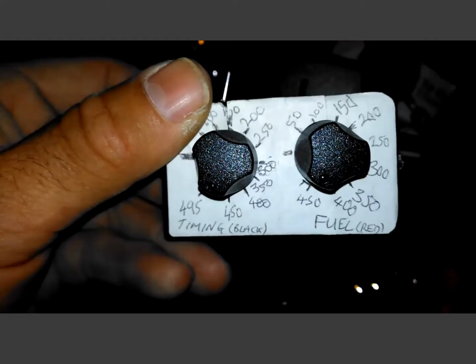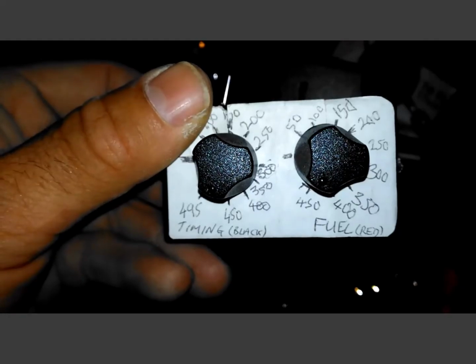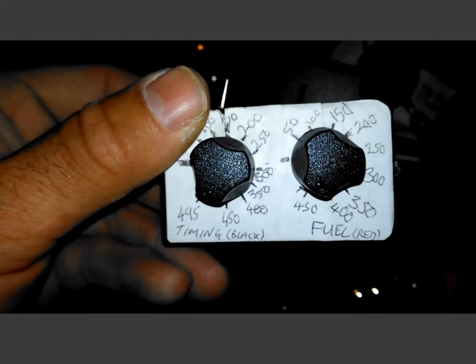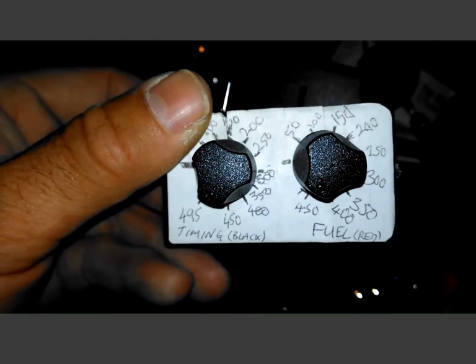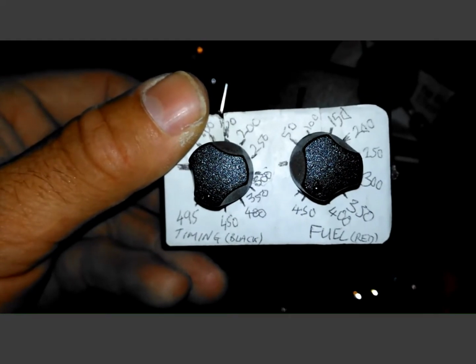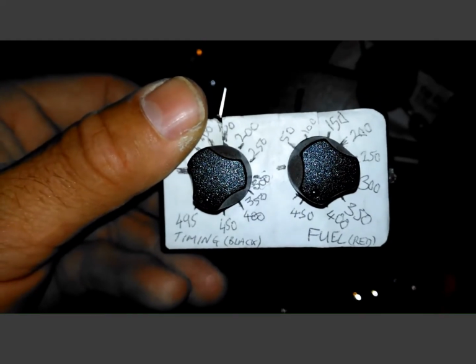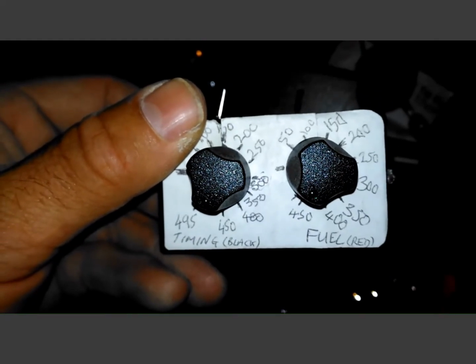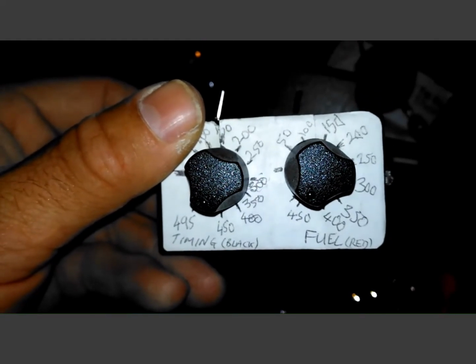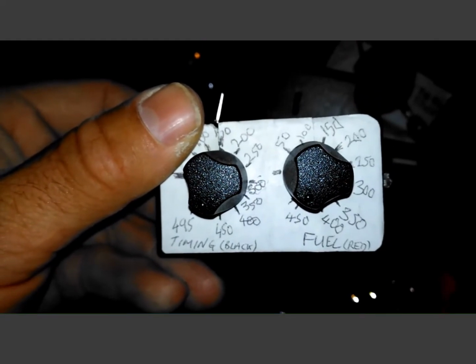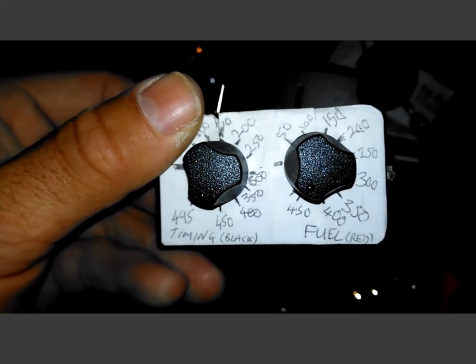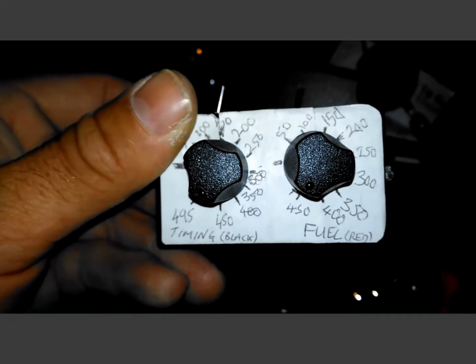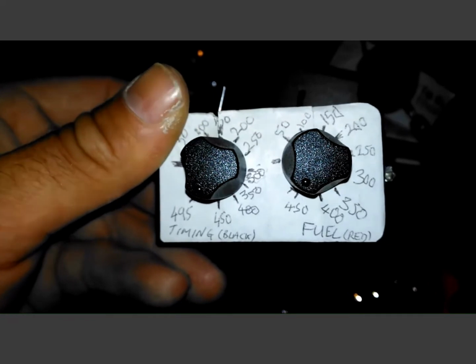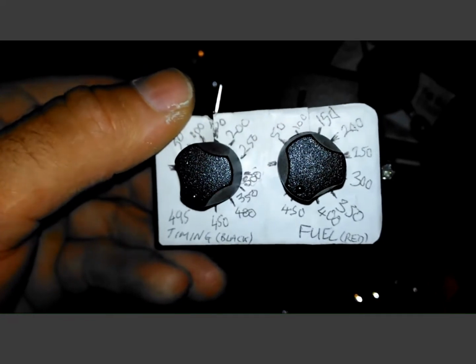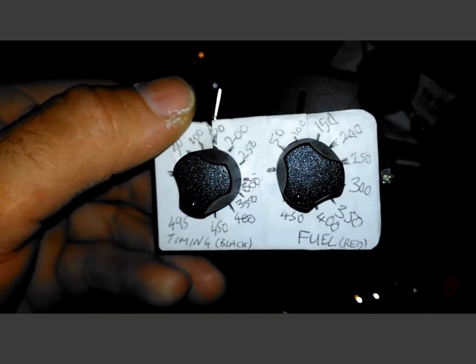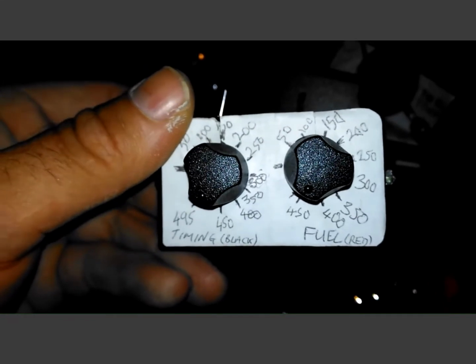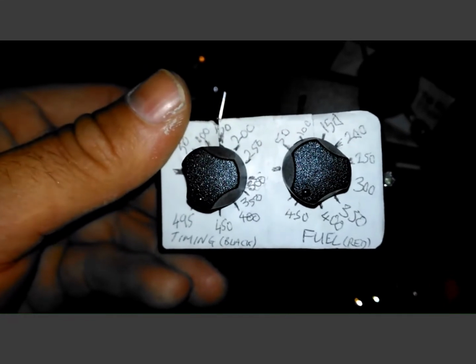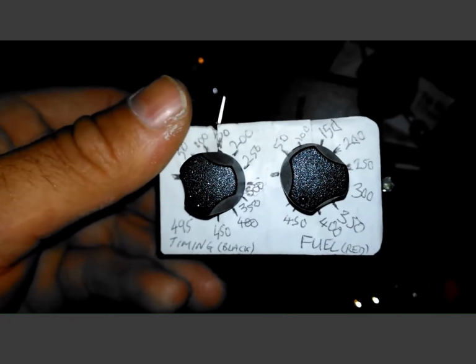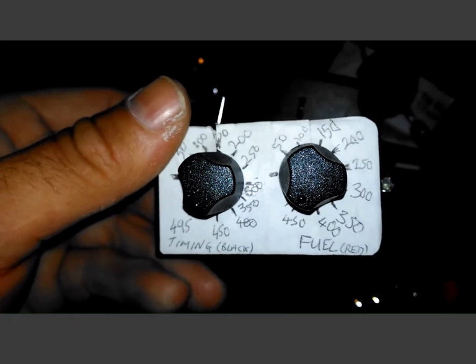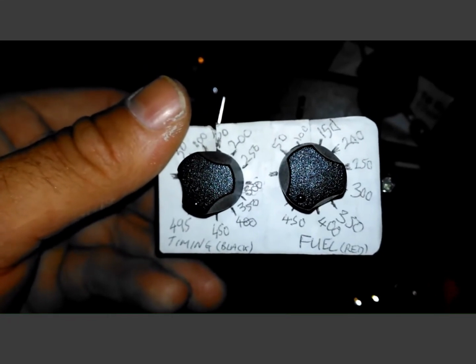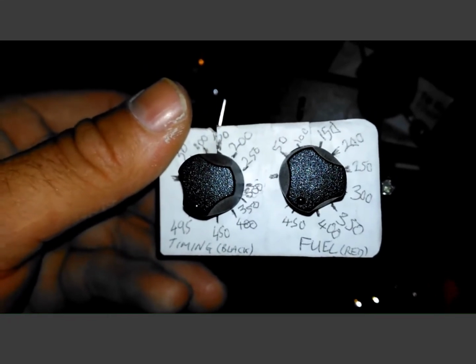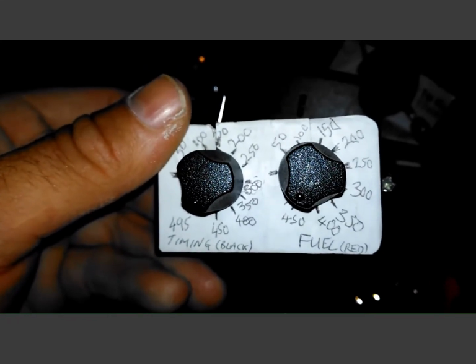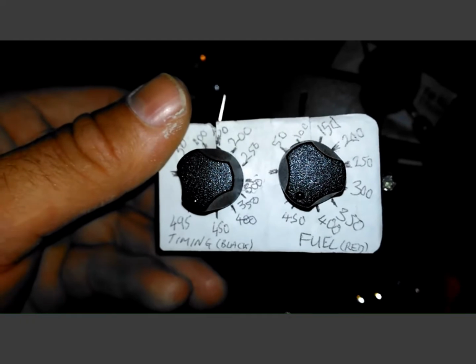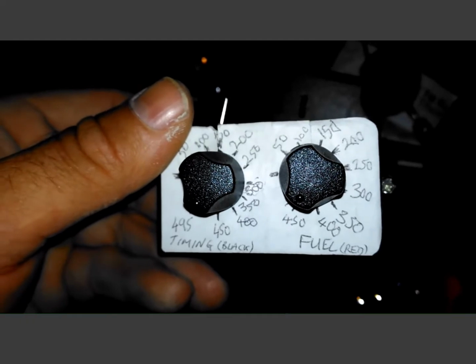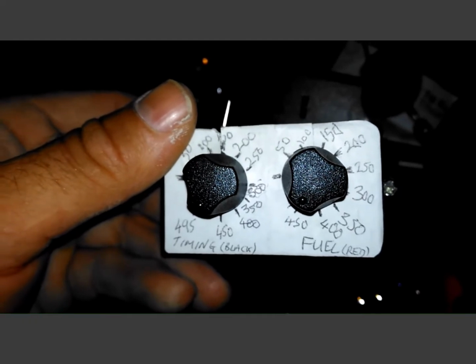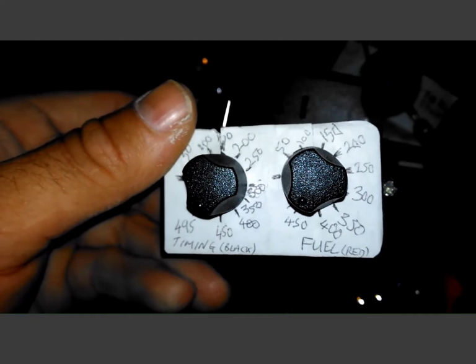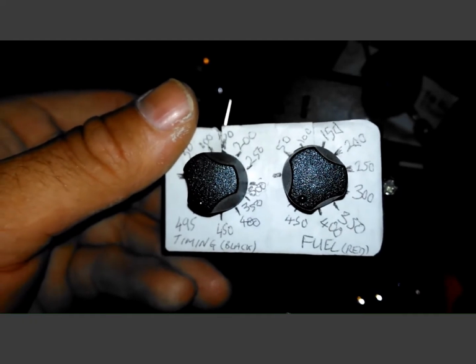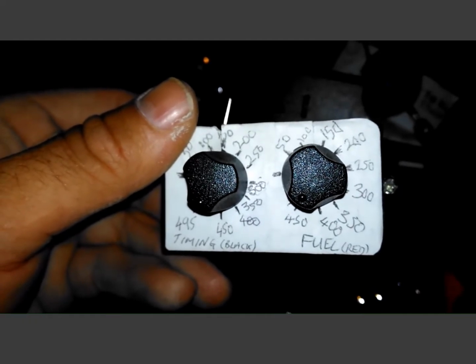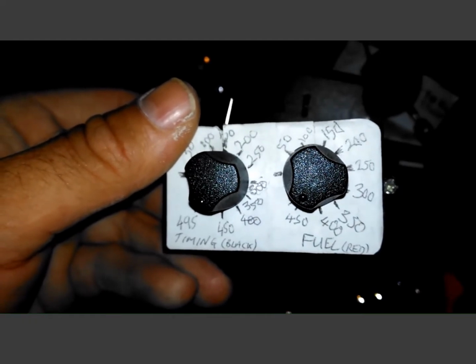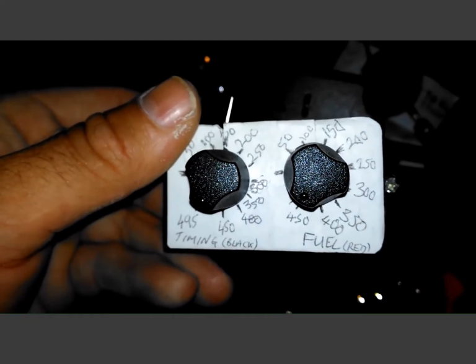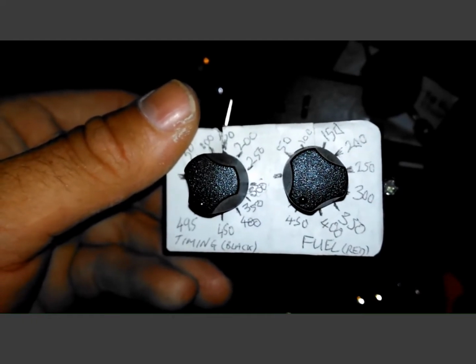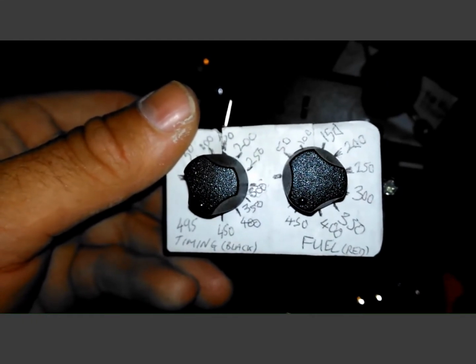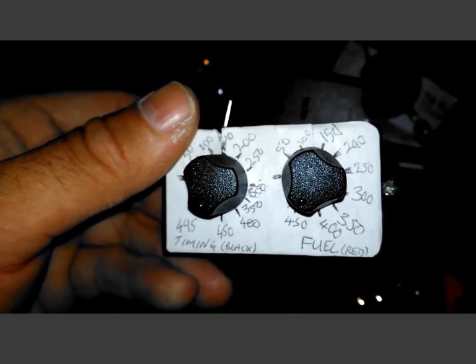I've got my two pots there — left one does the timing, right one does the fuel. That scale there is just resistance that I'm adding in series to the compensation resistors on the fuel pump.